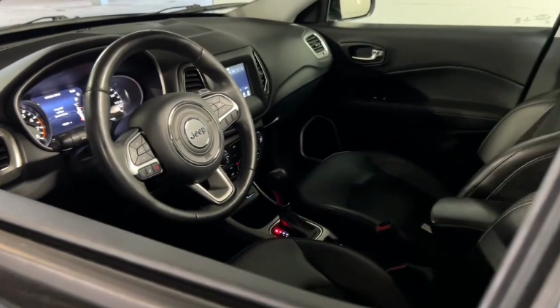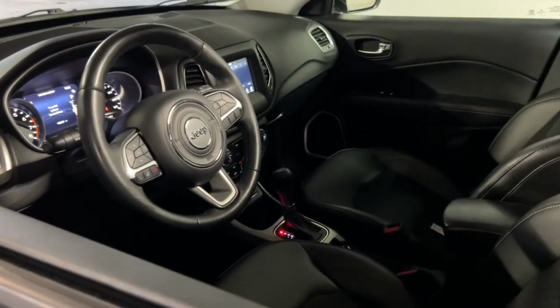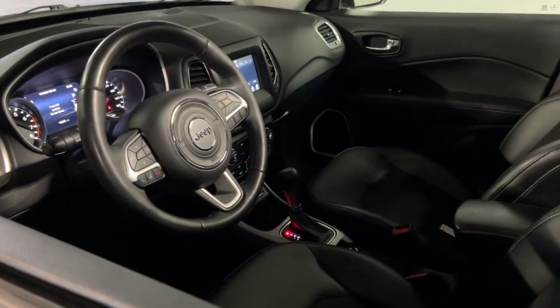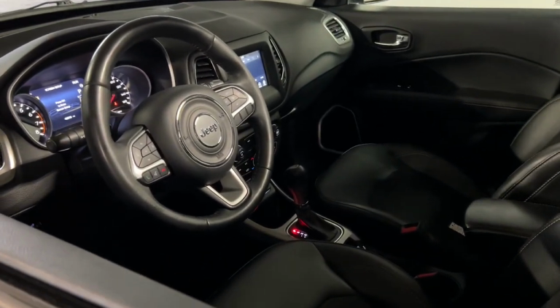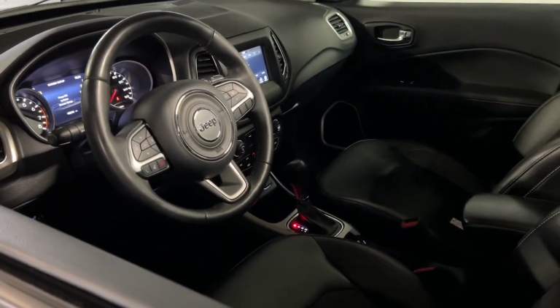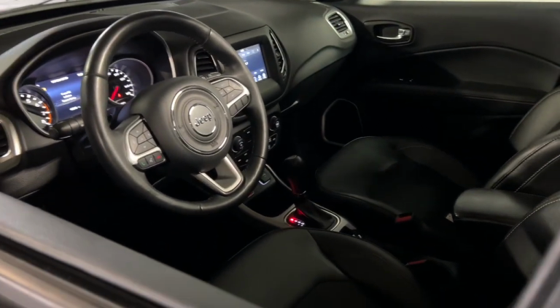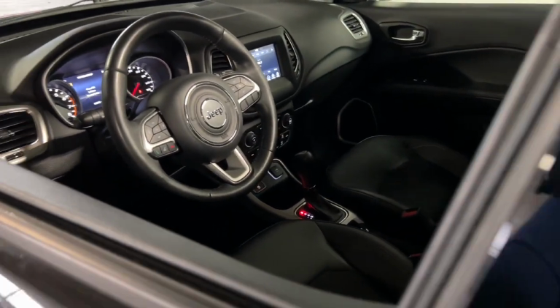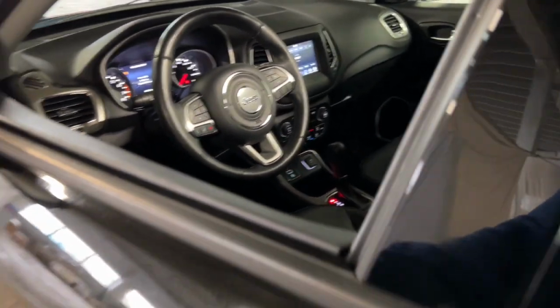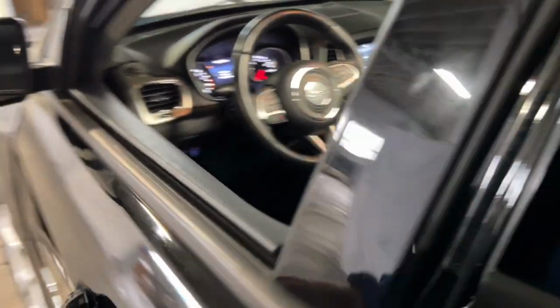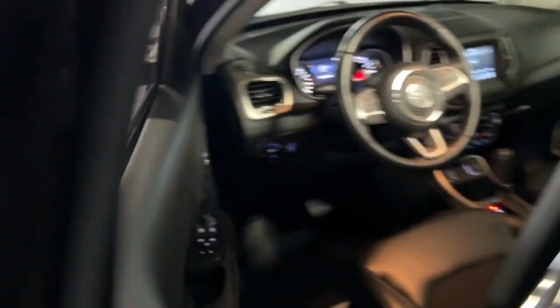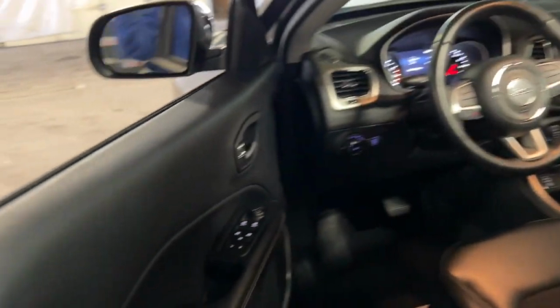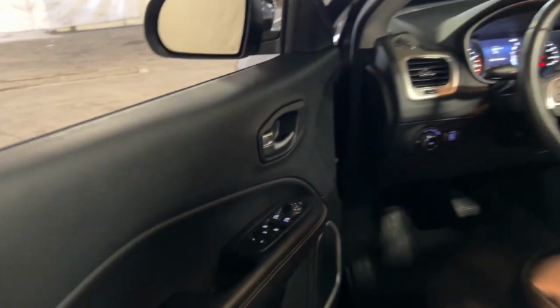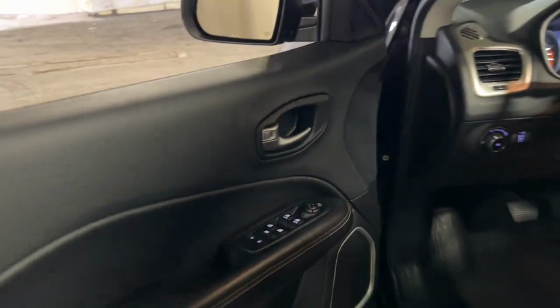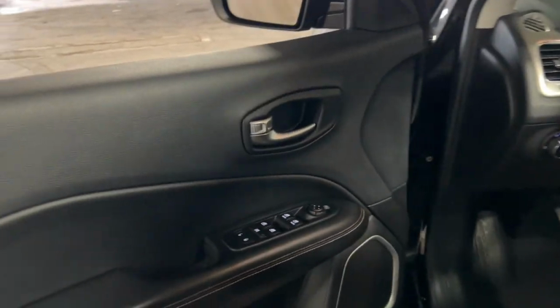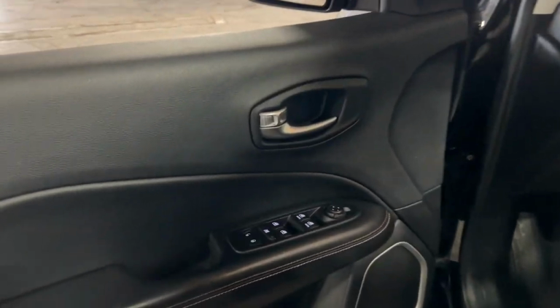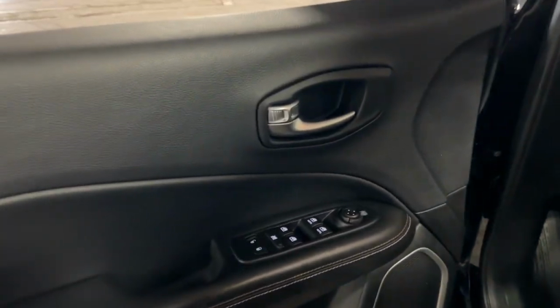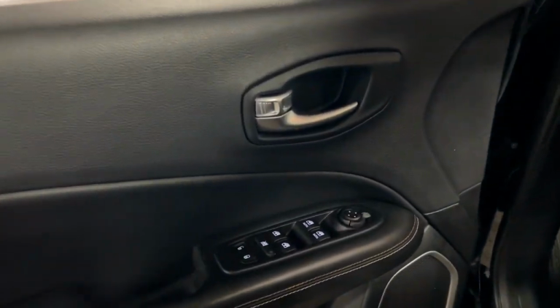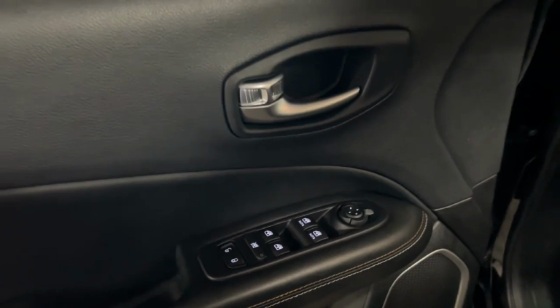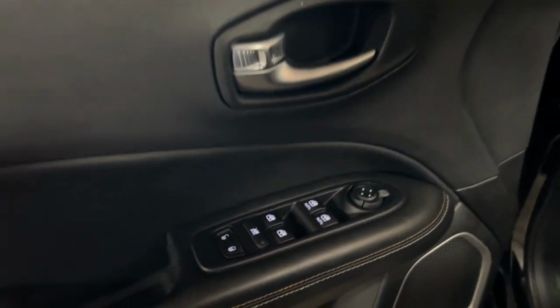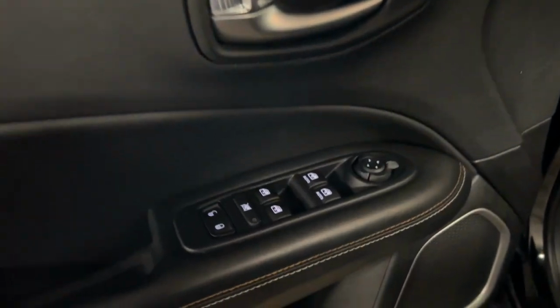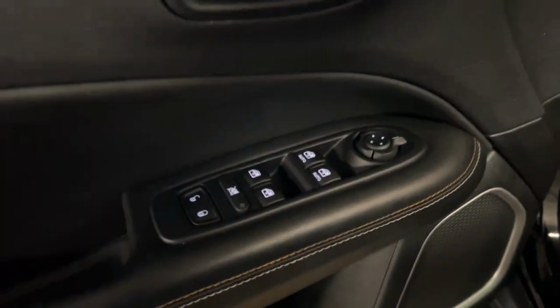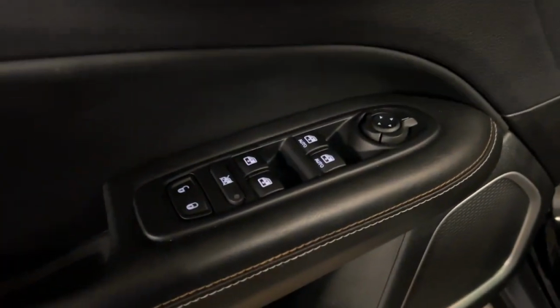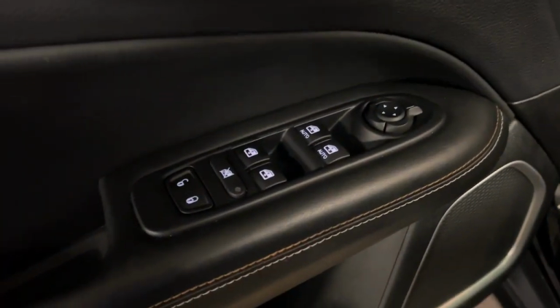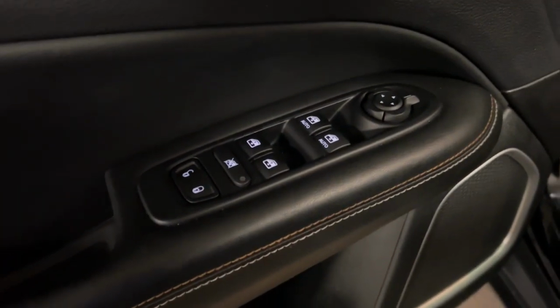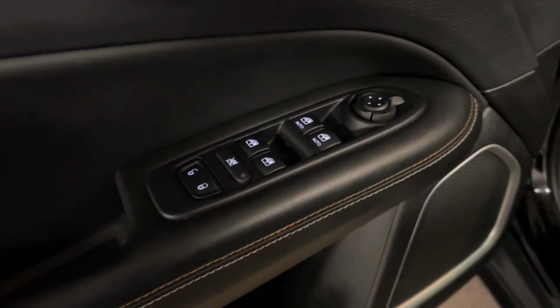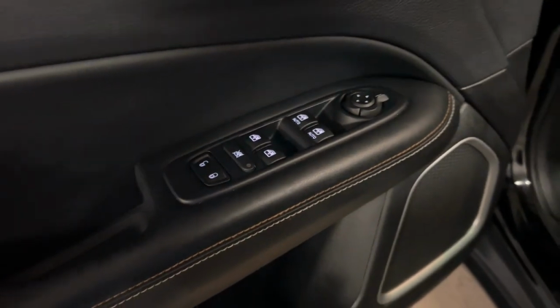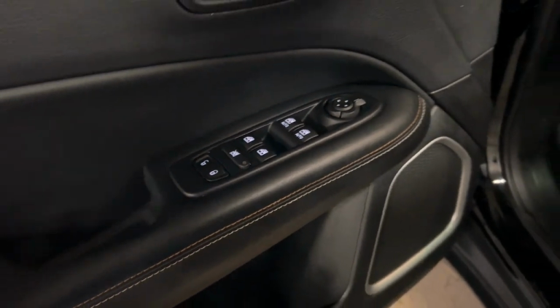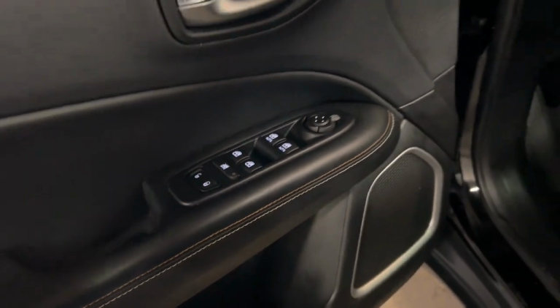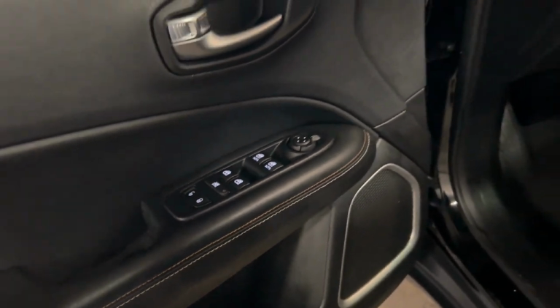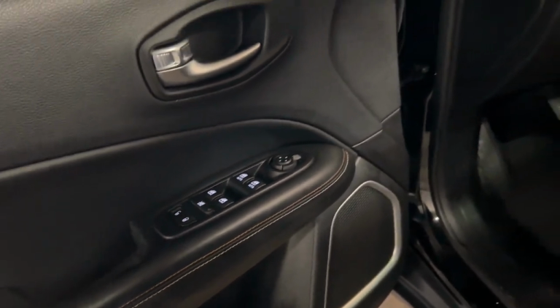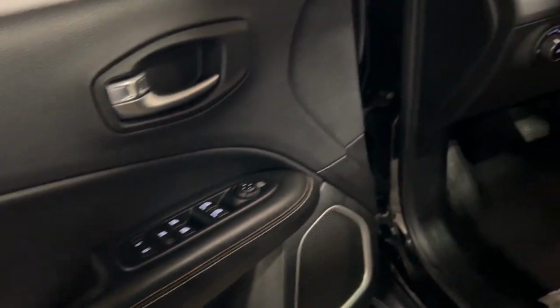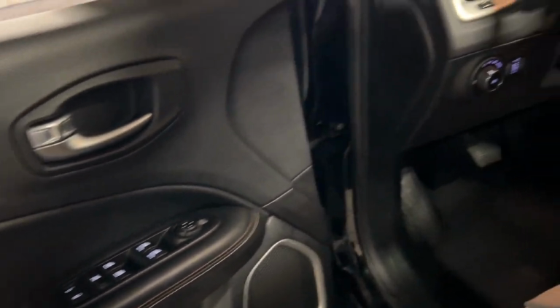The Compass gives you the latest safety technology, rugged capability, and upscale sophistication, all wrapped up in a compact, sporty SUV.